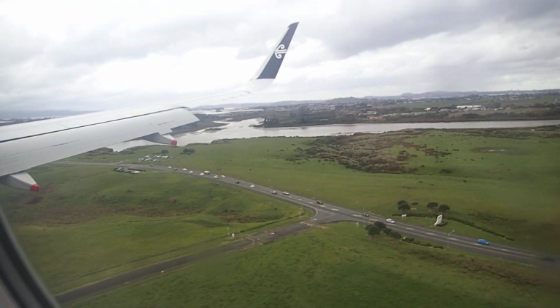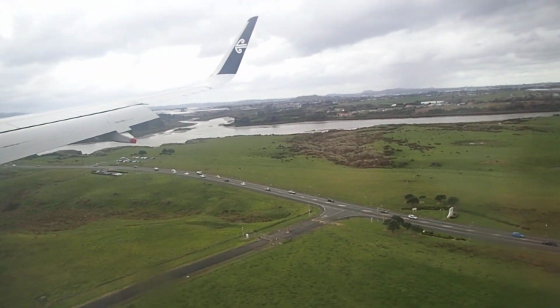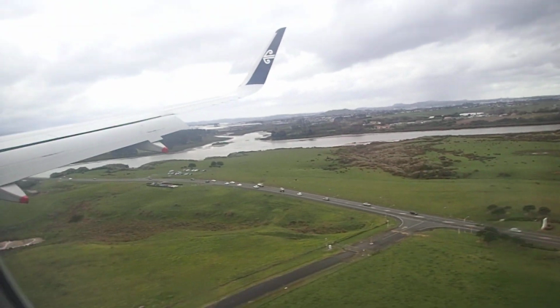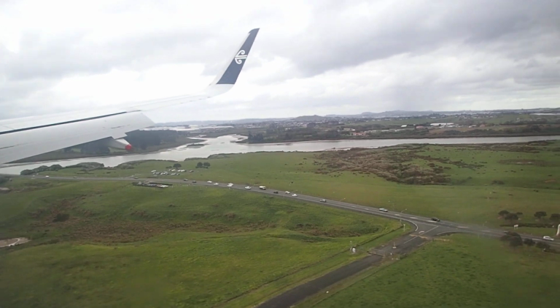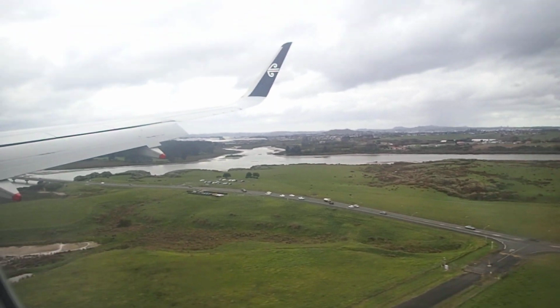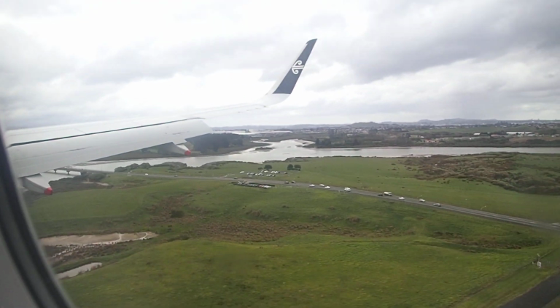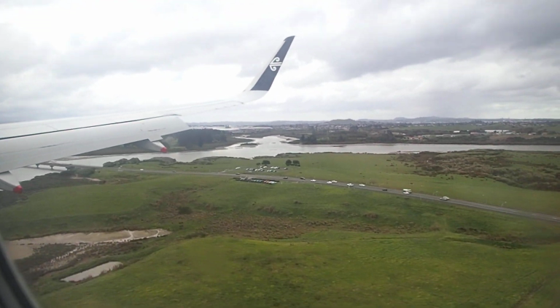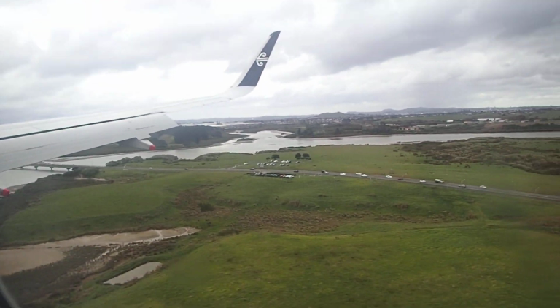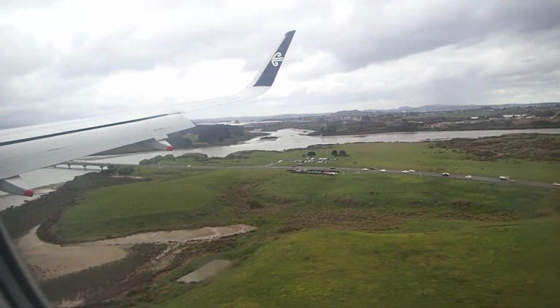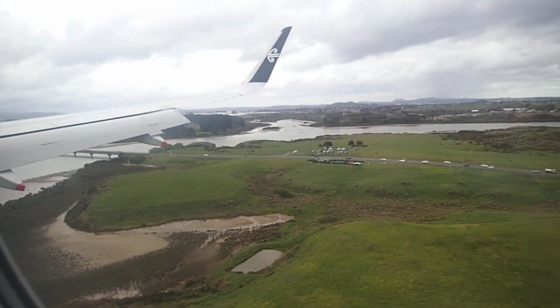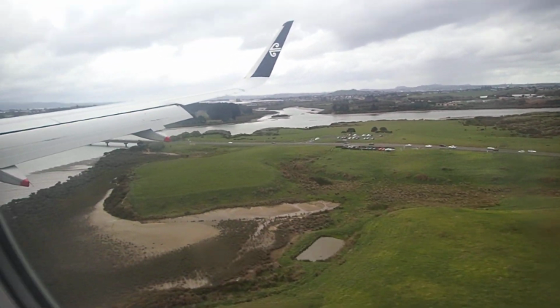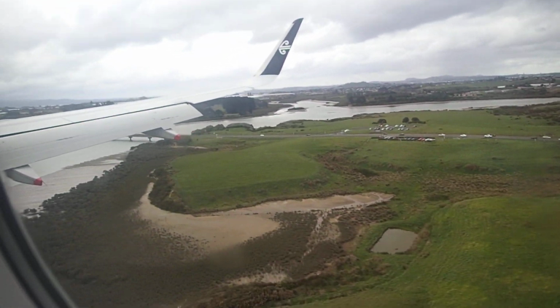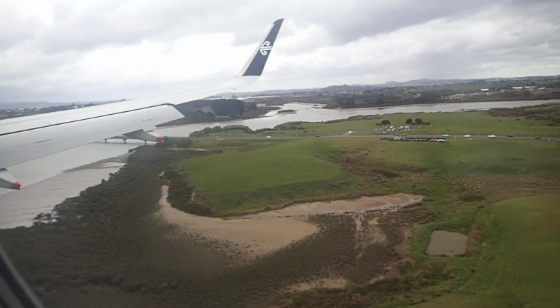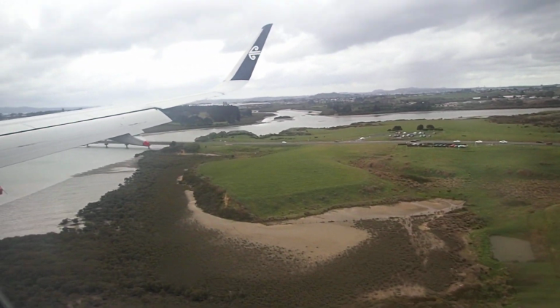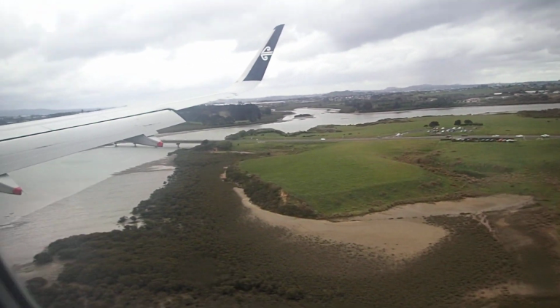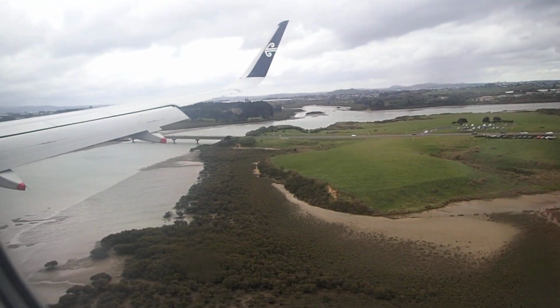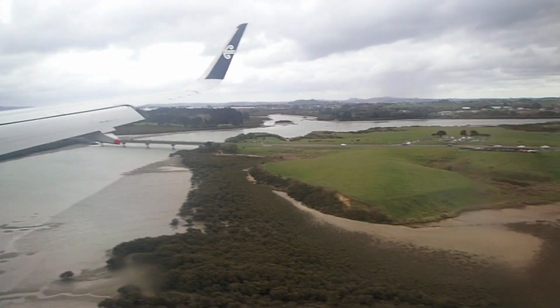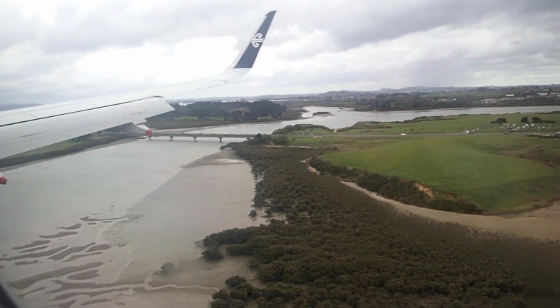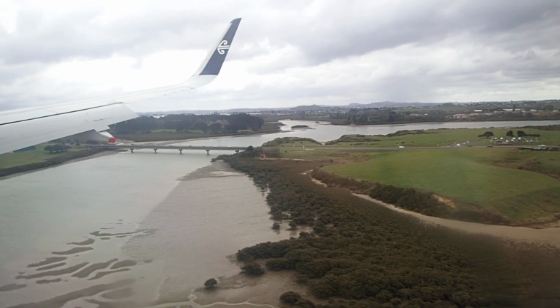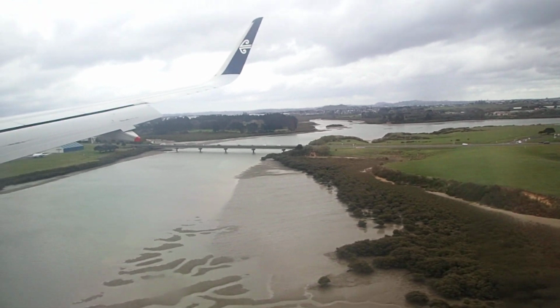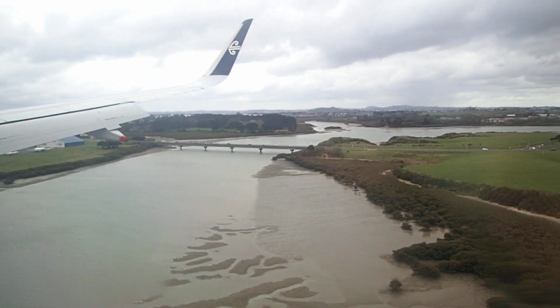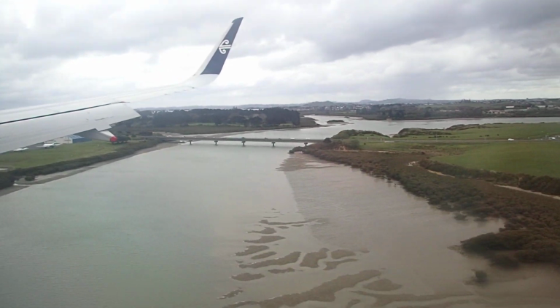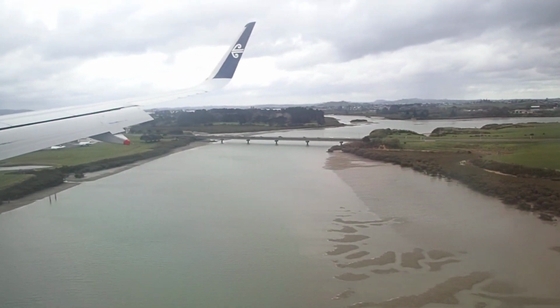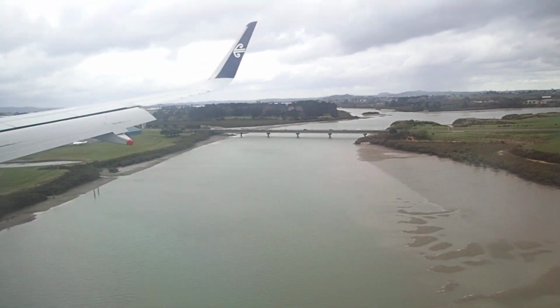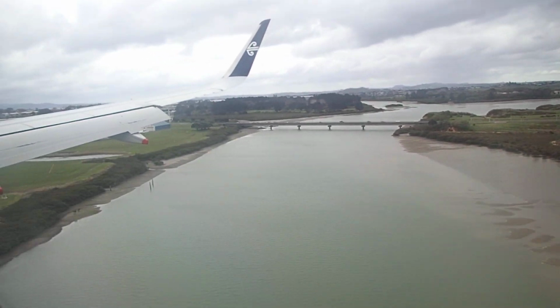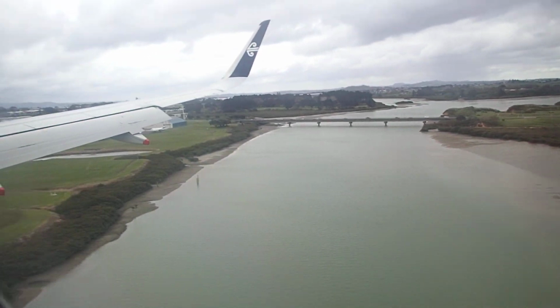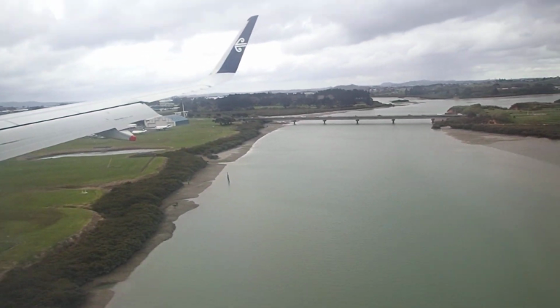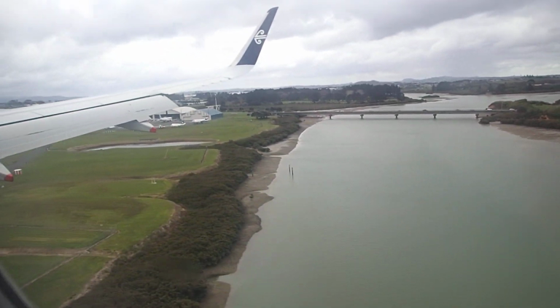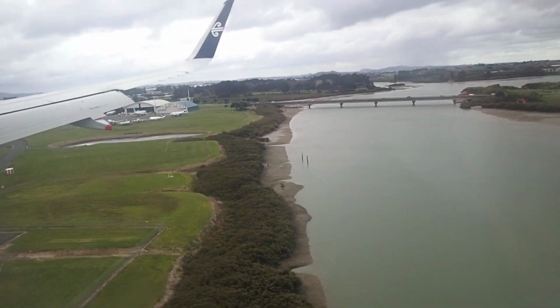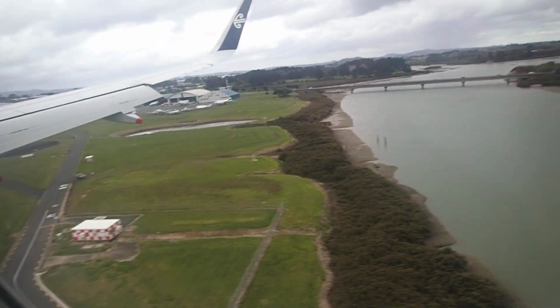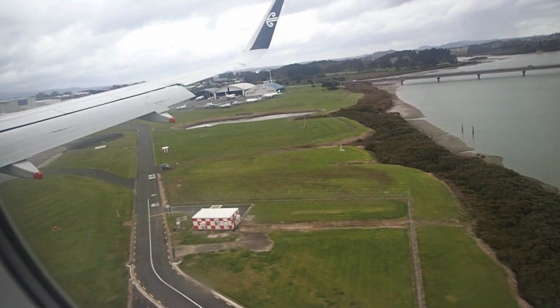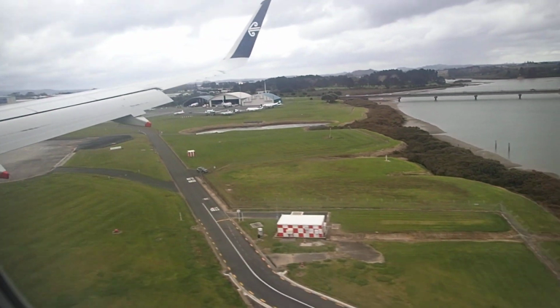That's our spotting location, I believe. There we are — that's our spotting. There's the bridge we've walked over a few times. Yep, all the adjacent planes.